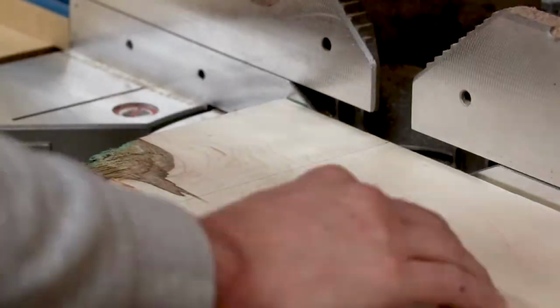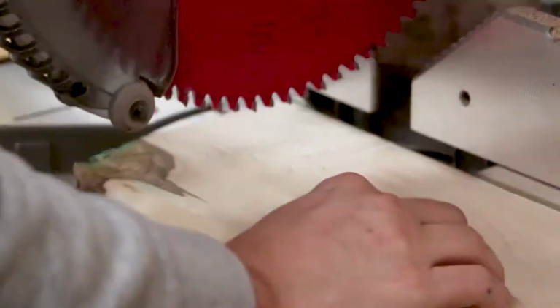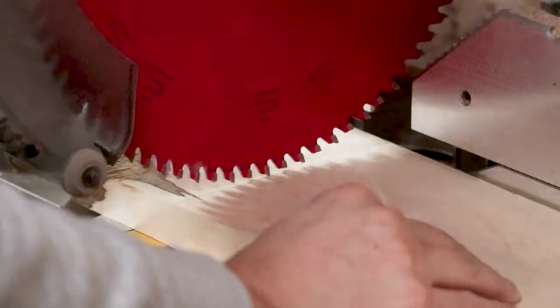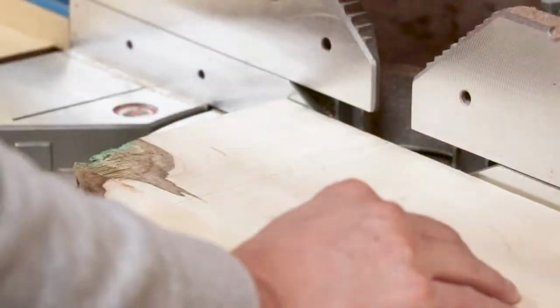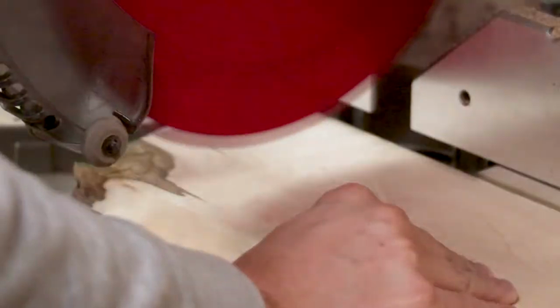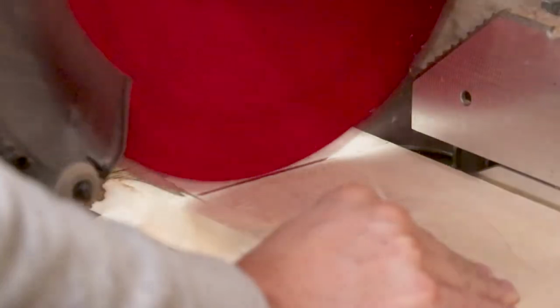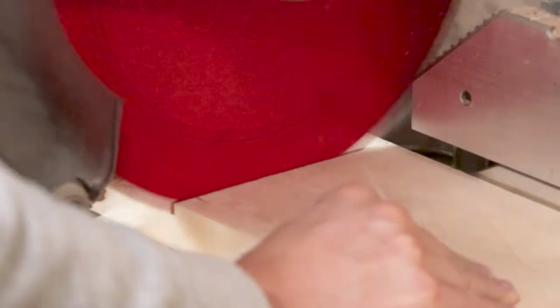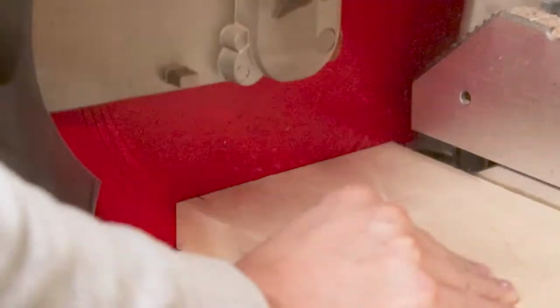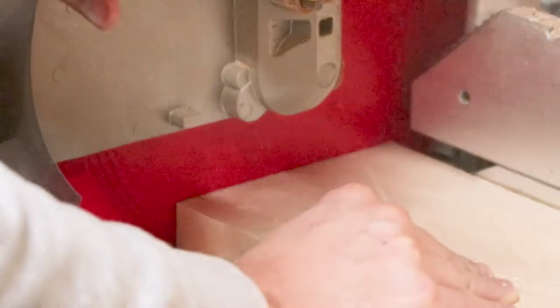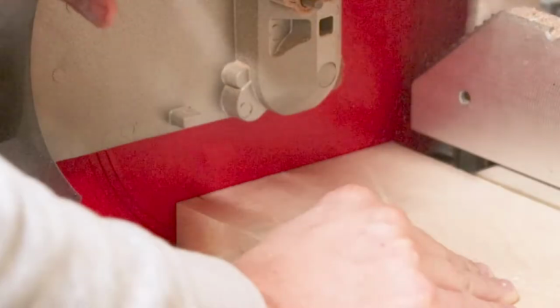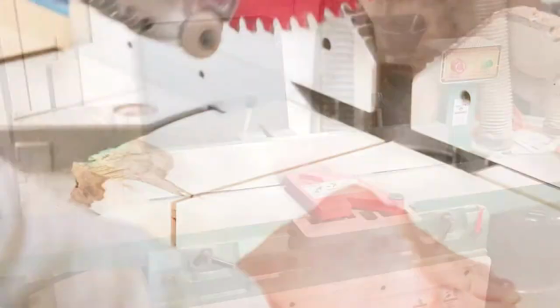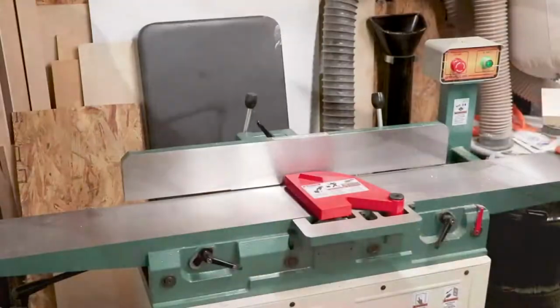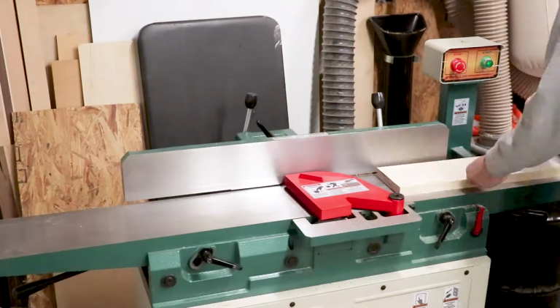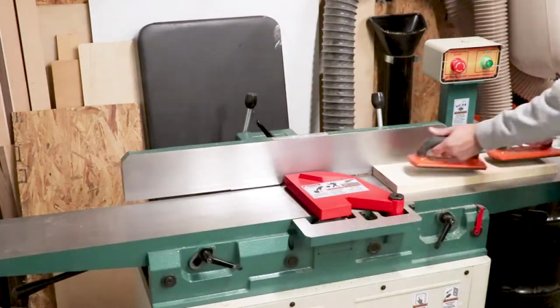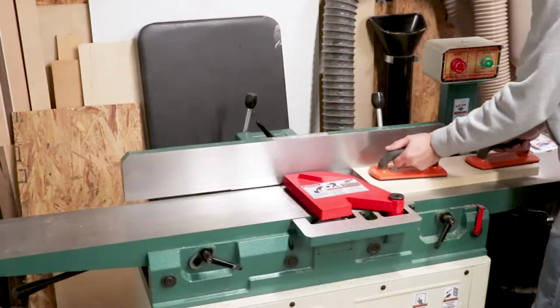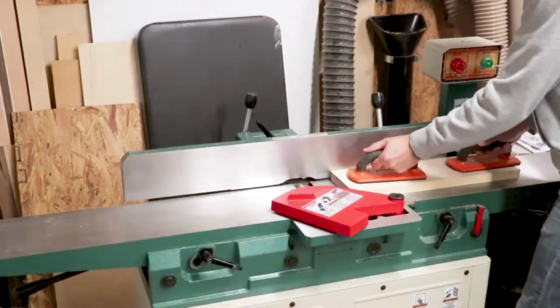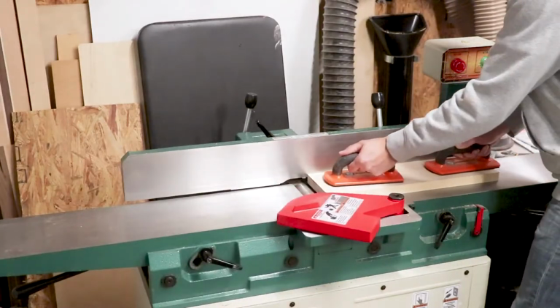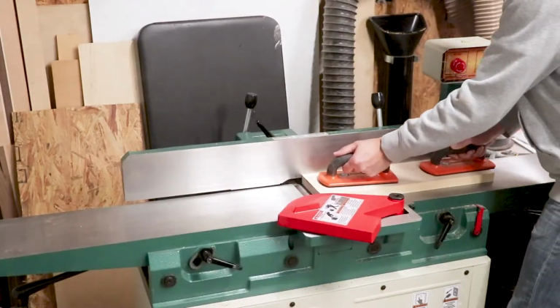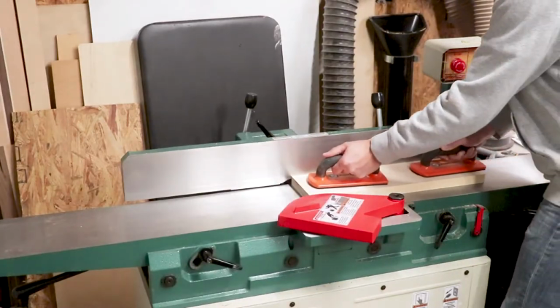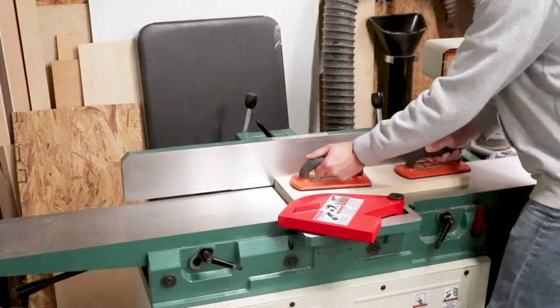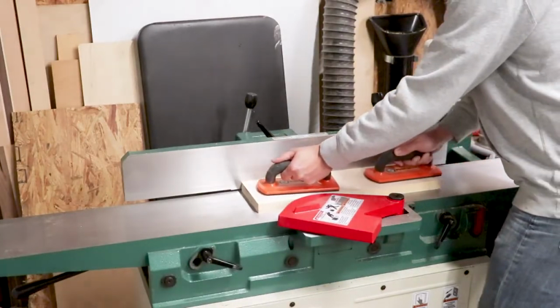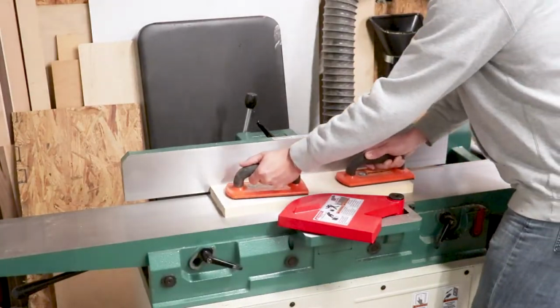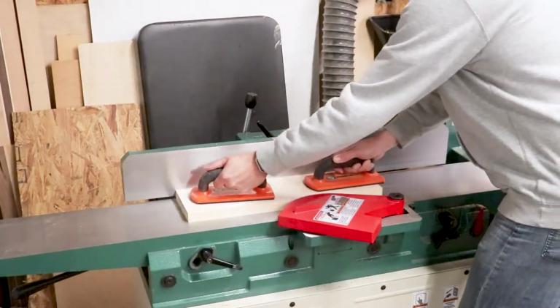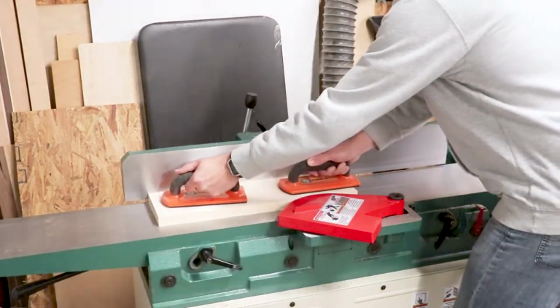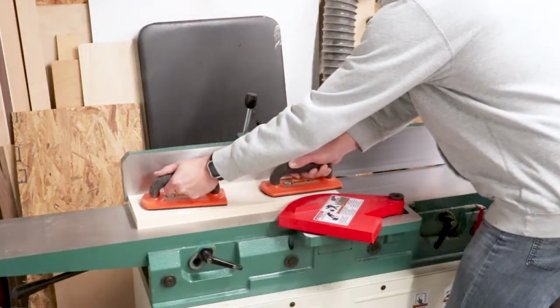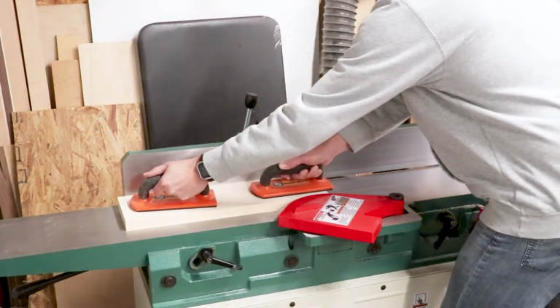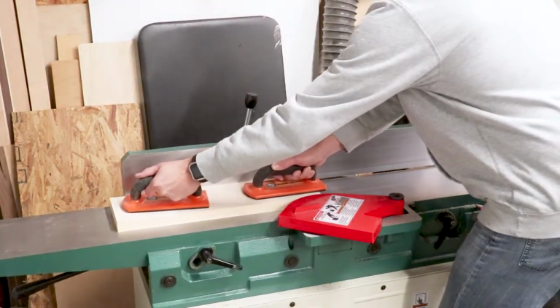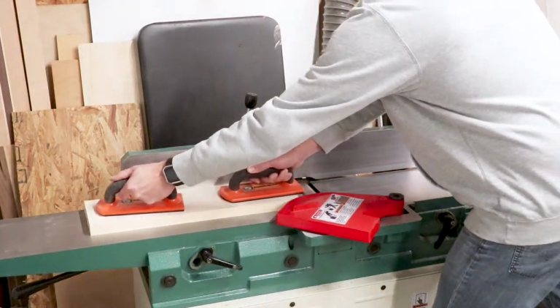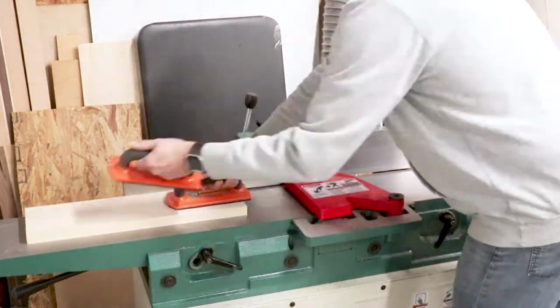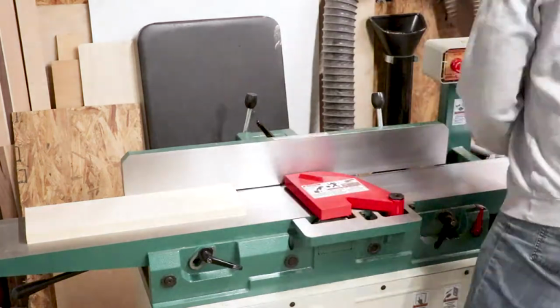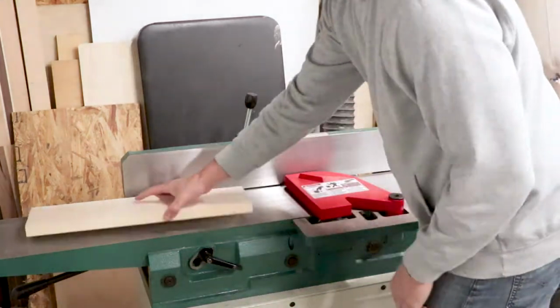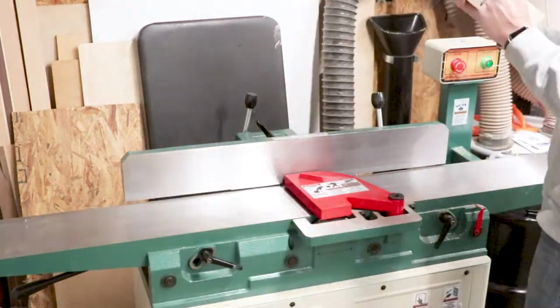I'm making it out of 3 quarter inch hard maple. What you've seen me do so far is marking up these 10 foot boards and breaking them down into smaller pieces.